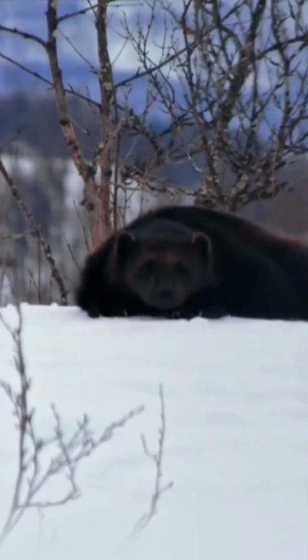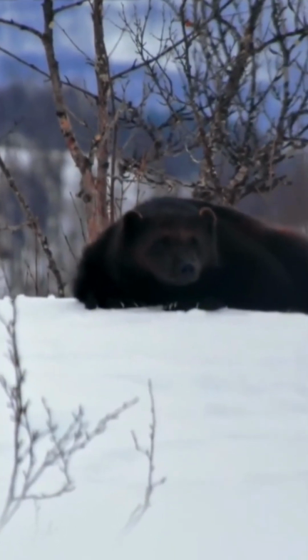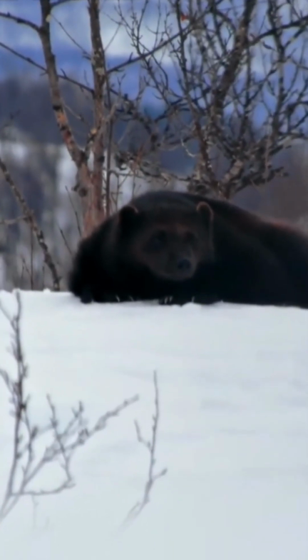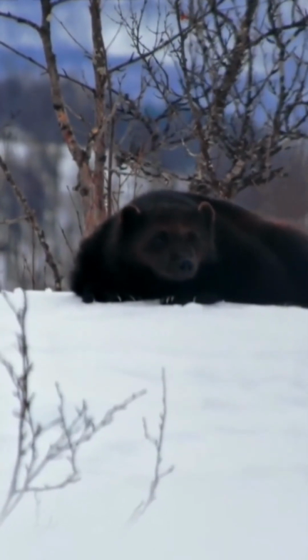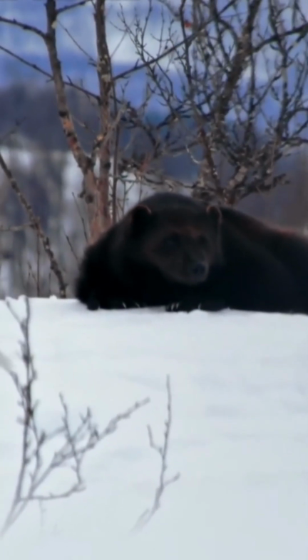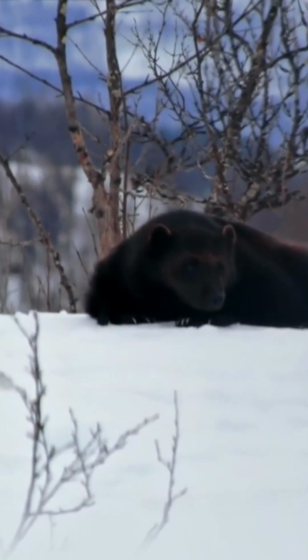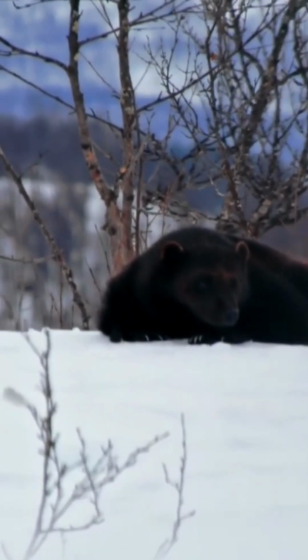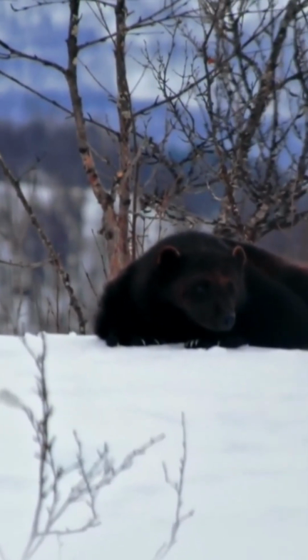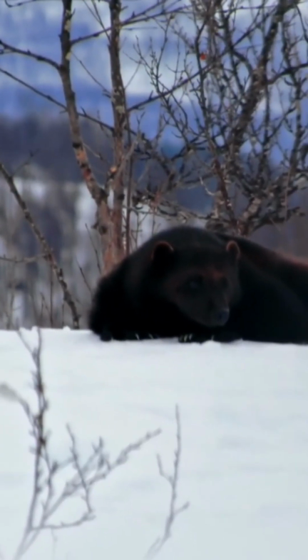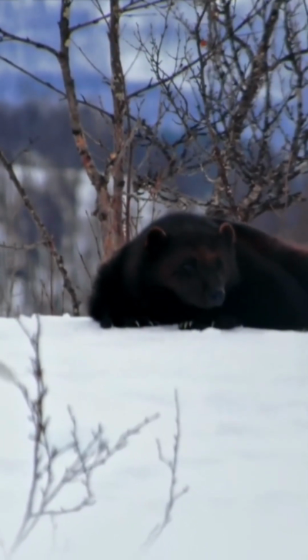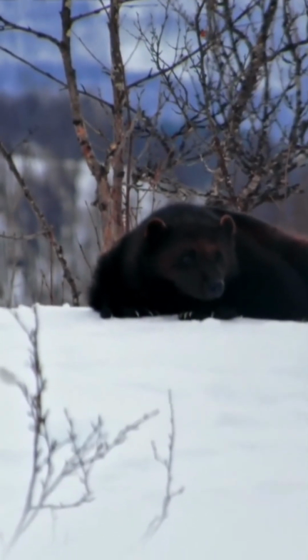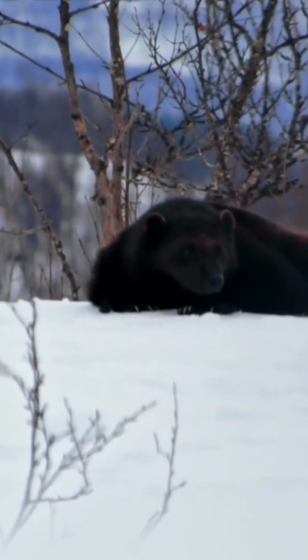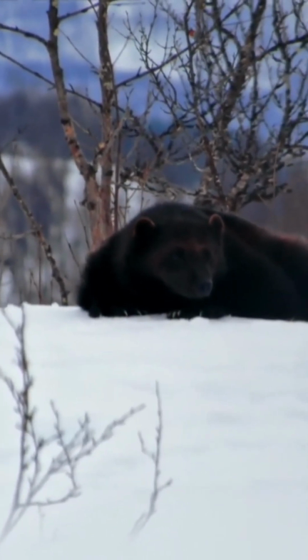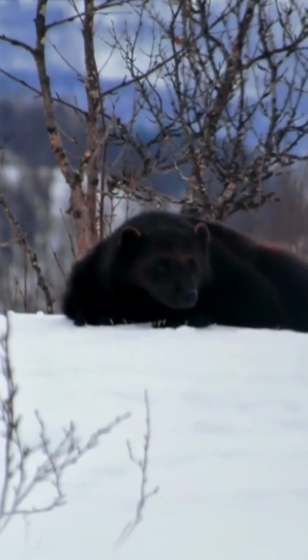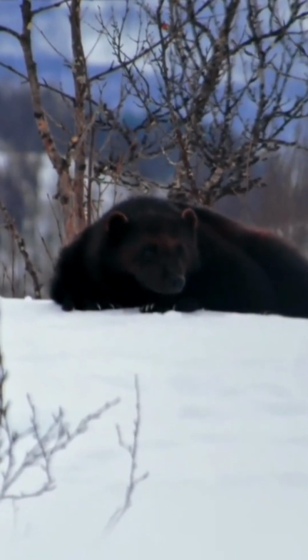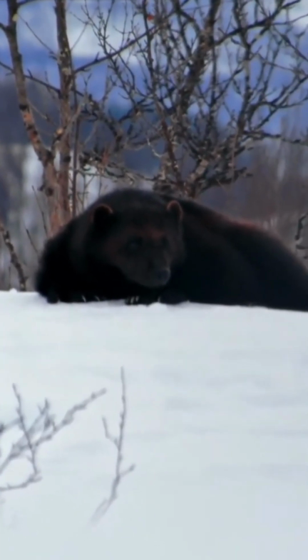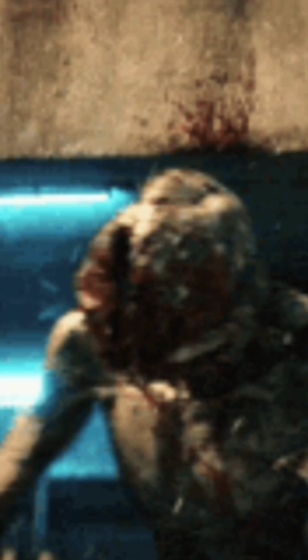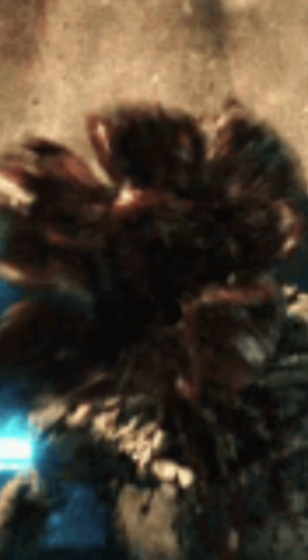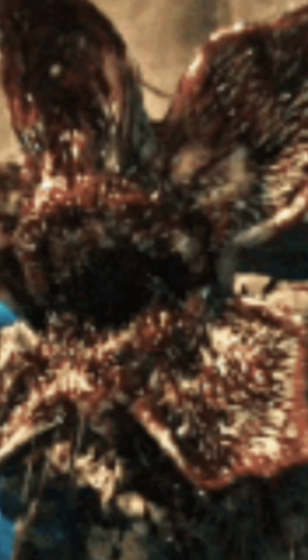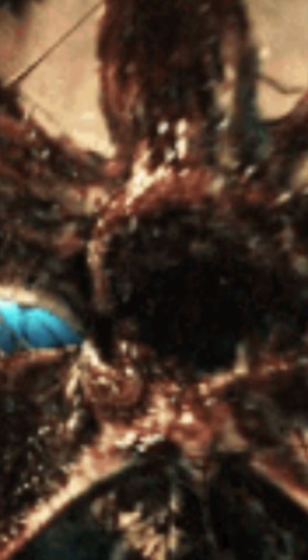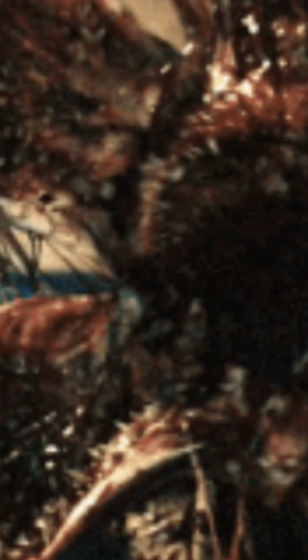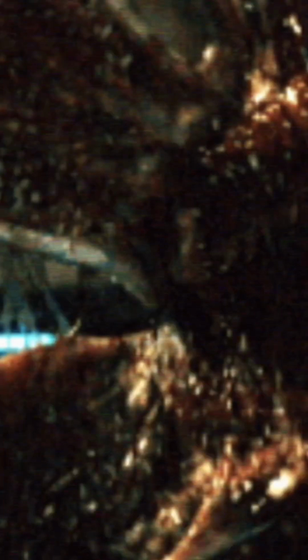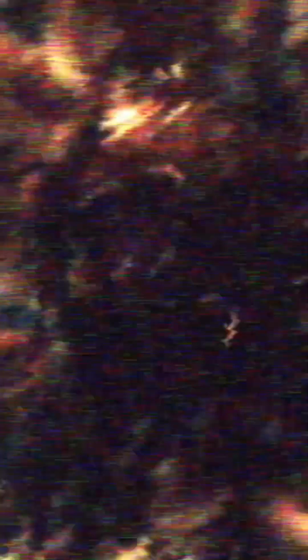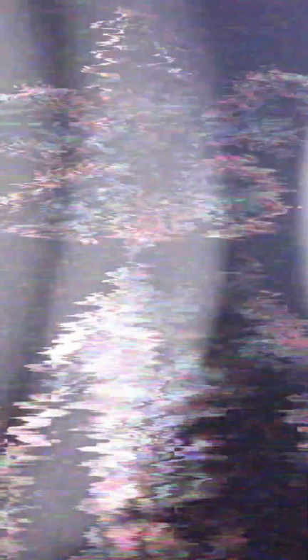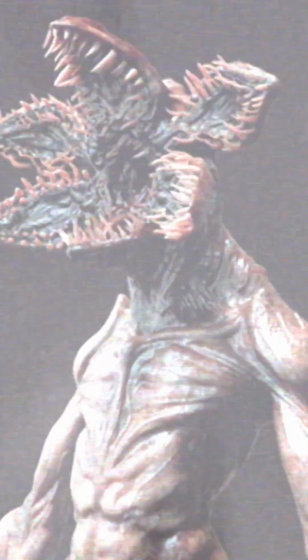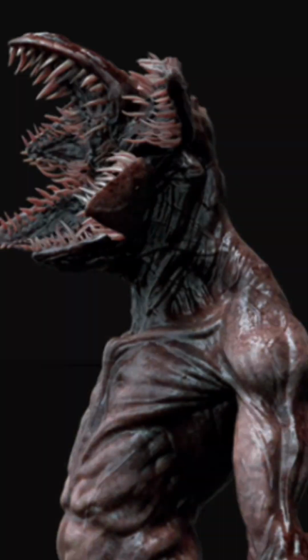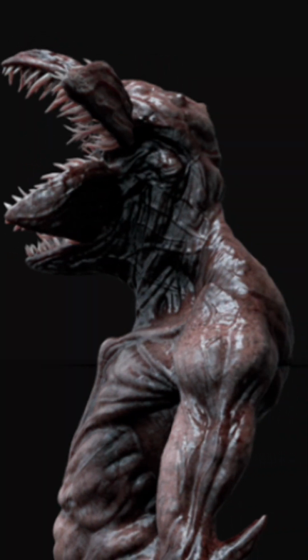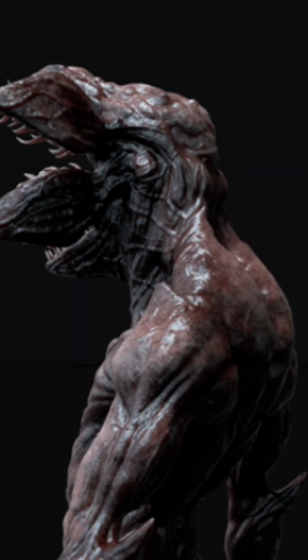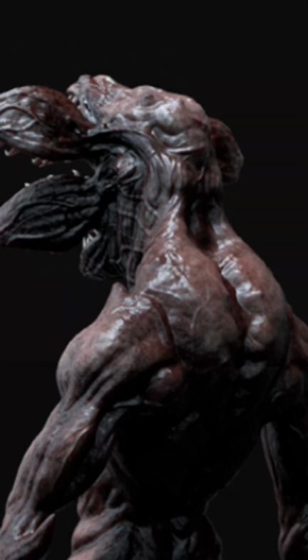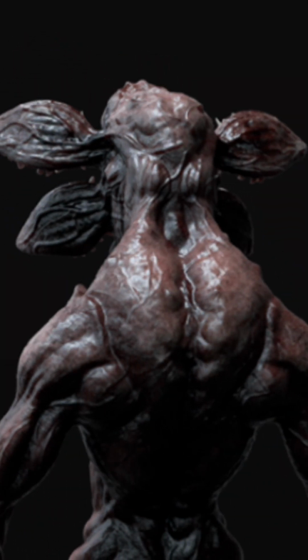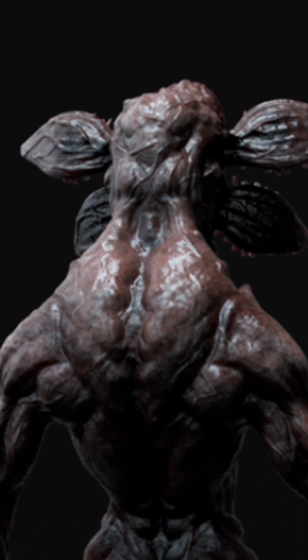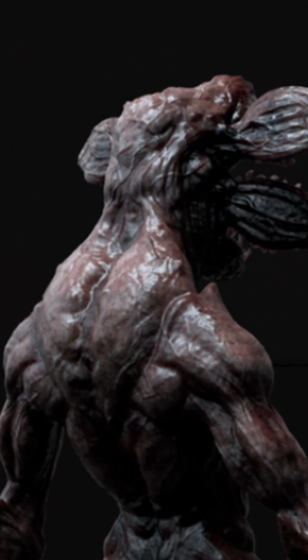Next, its limbs resemble primates and bears, highlighting flexibility and predatory prowess. The Demogorgon's mouth and teeth echo hyenas and wolves, emphasizing its deadly nature.